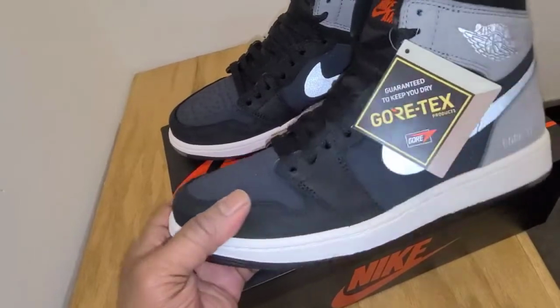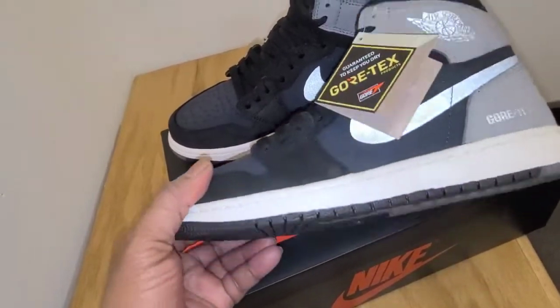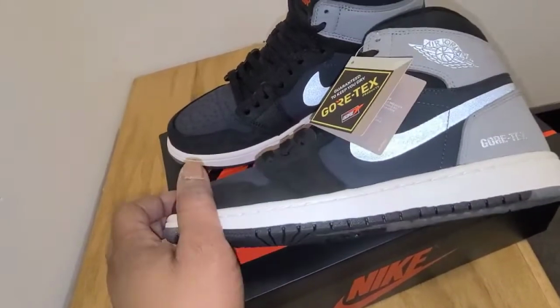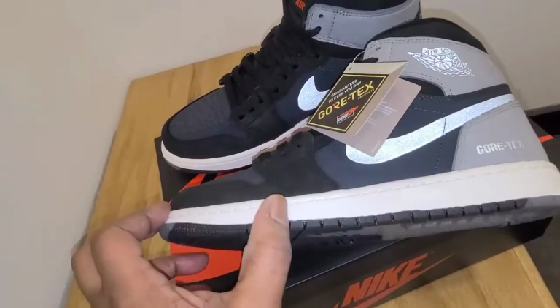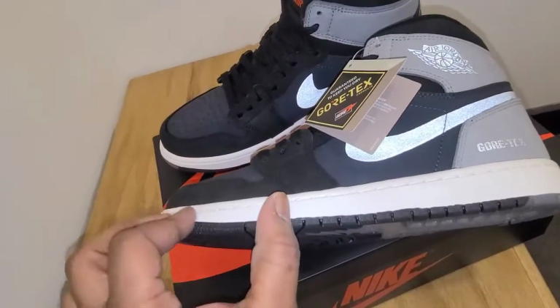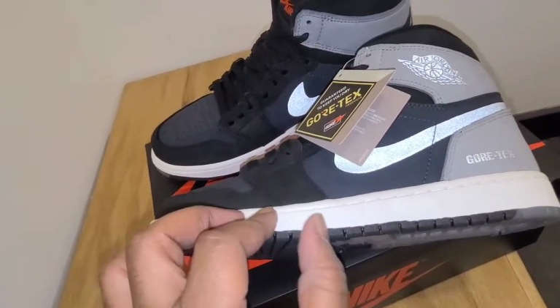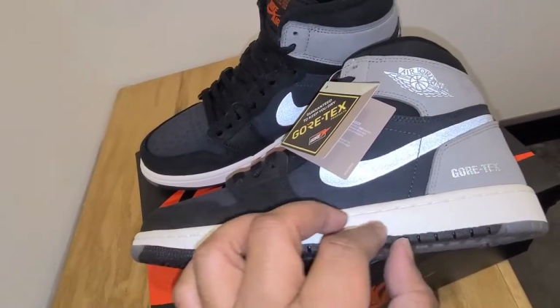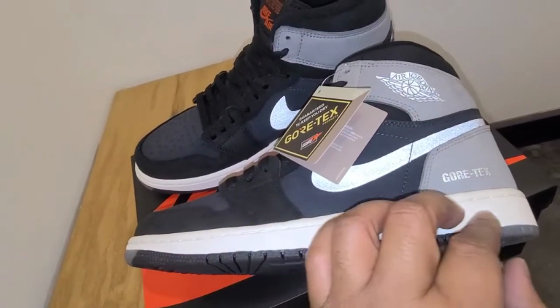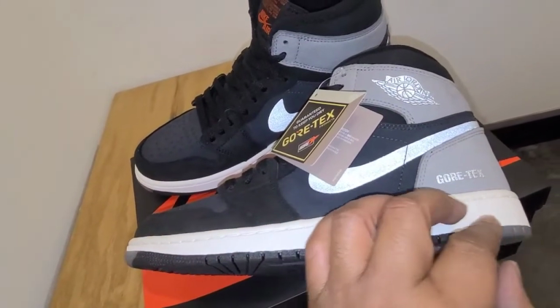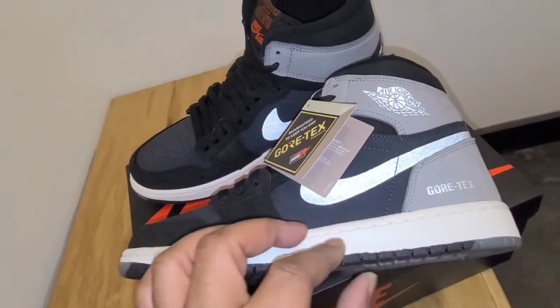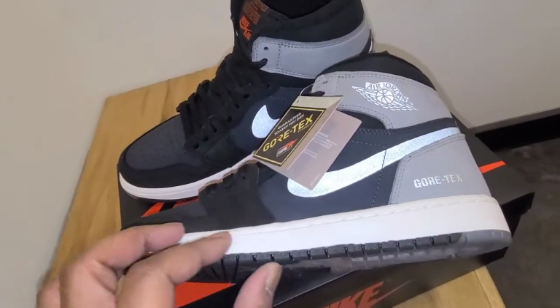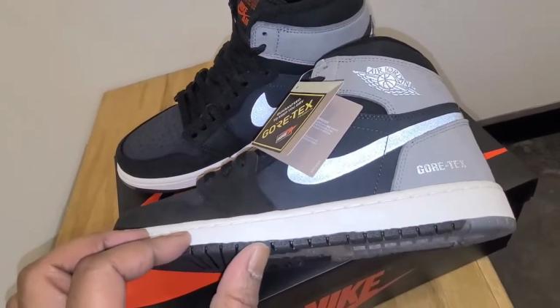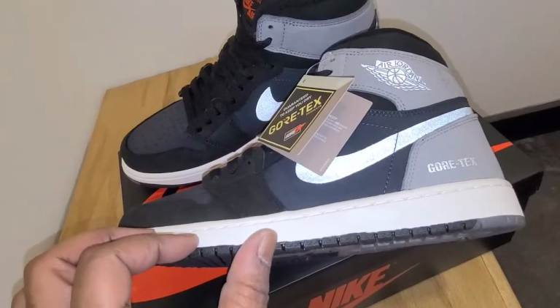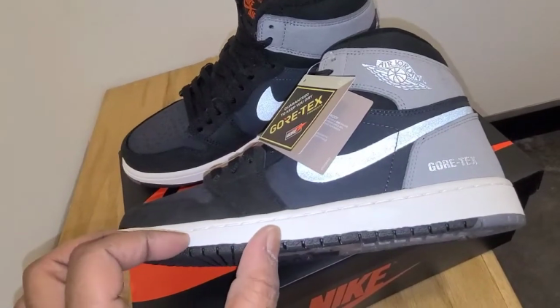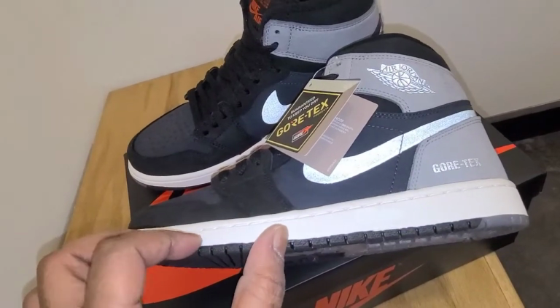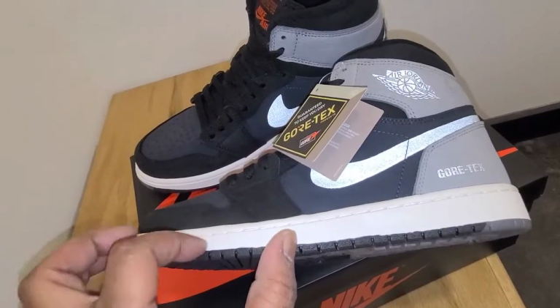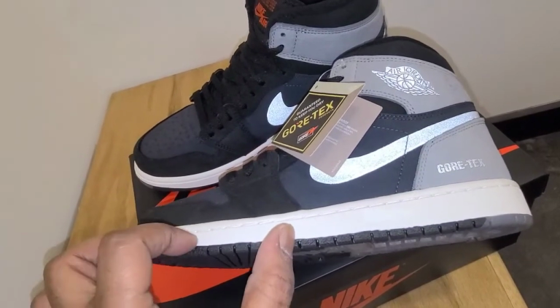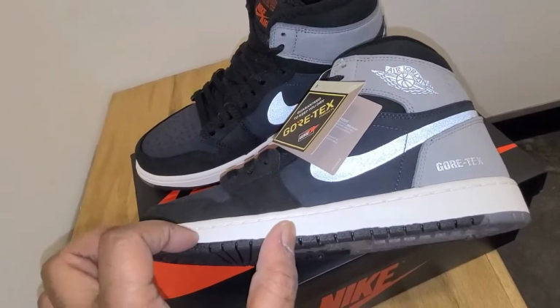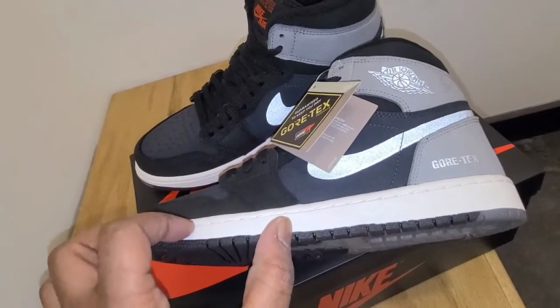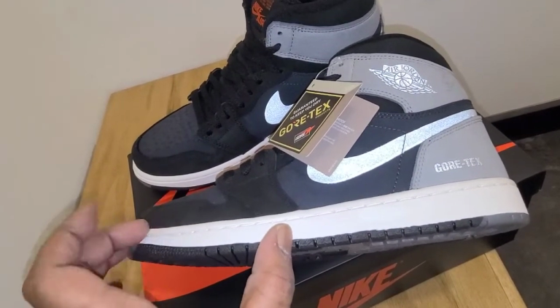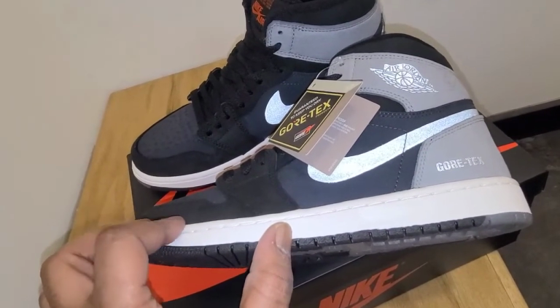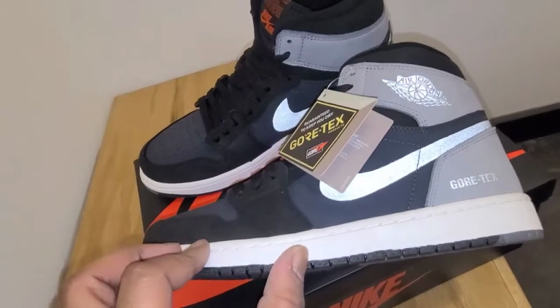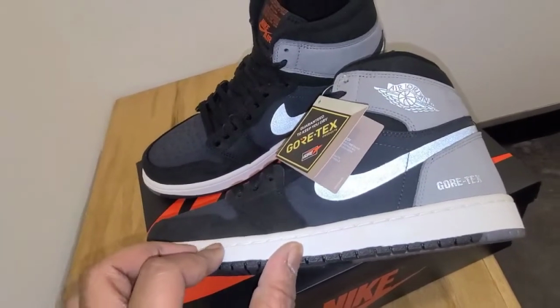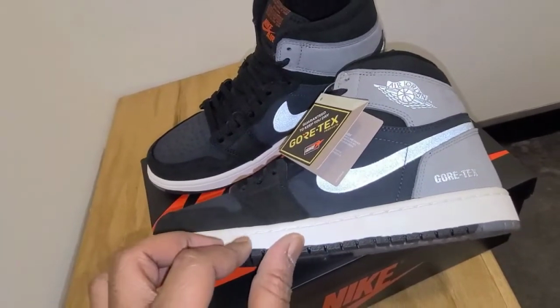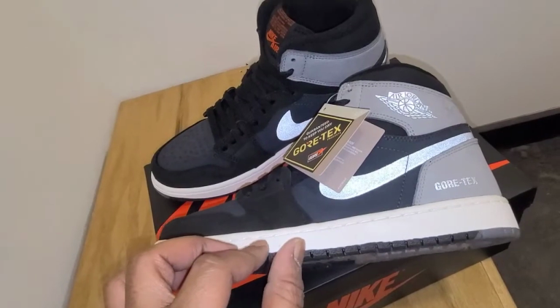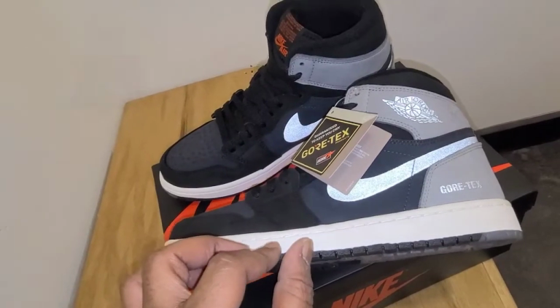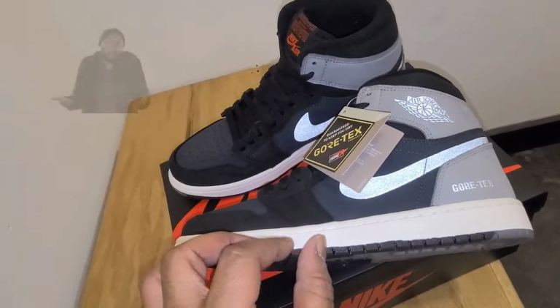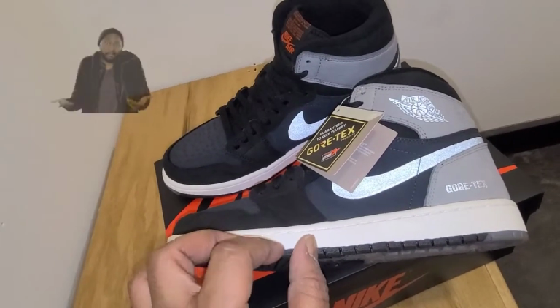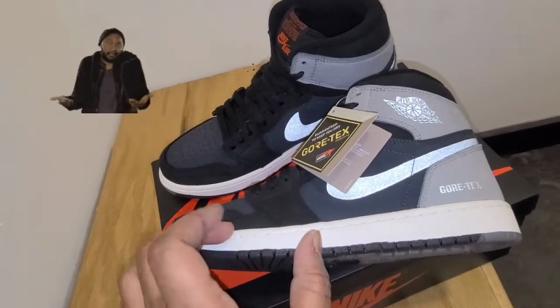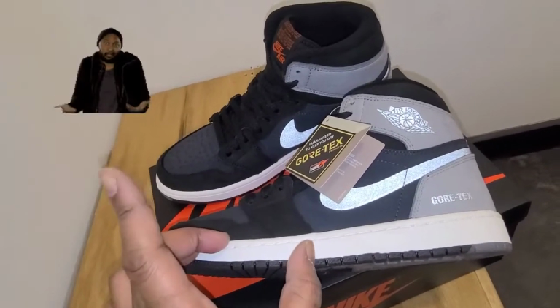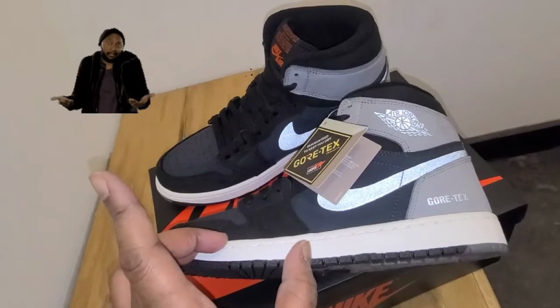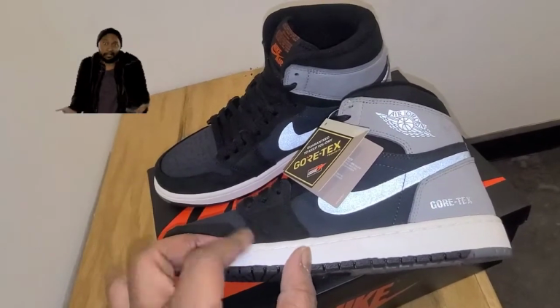When you get to the midsole, it is a nice white midsole — kind of looks a little sail-ish, but it's really white. I'm going to look at the colorway and let y'all know — I'll put it in the description and in the video.